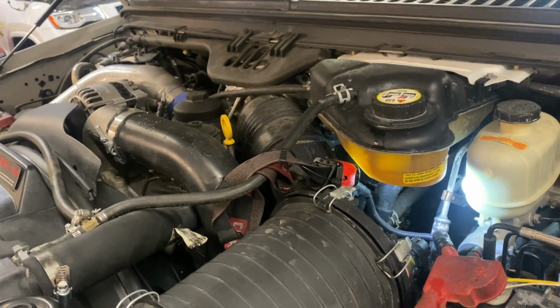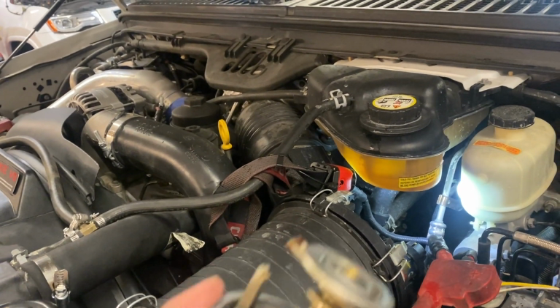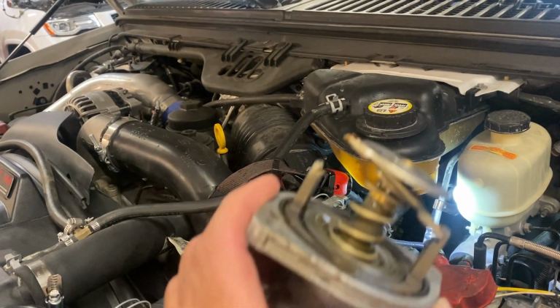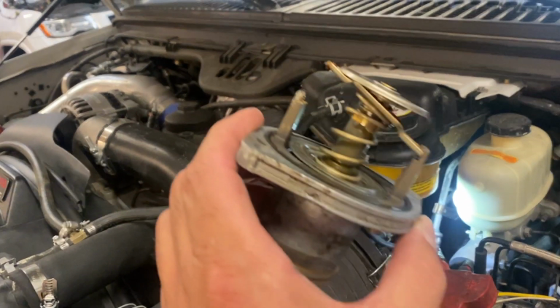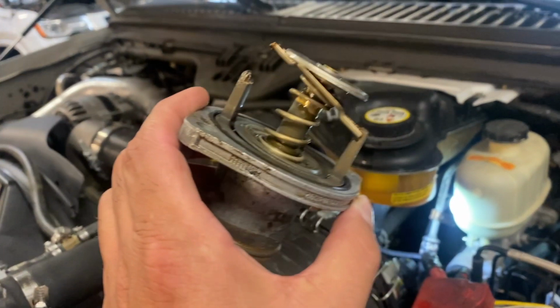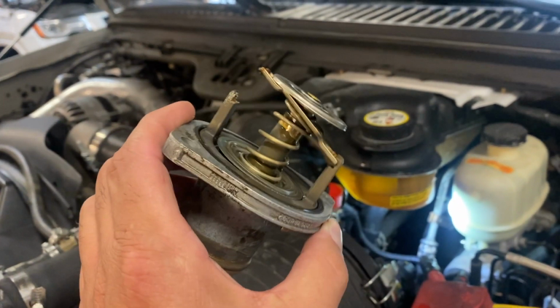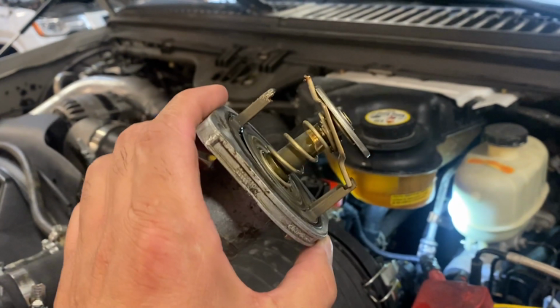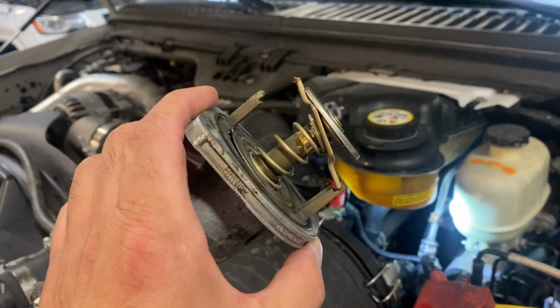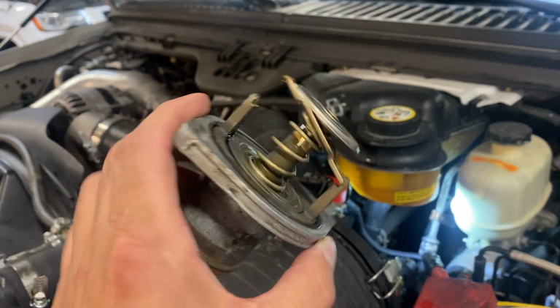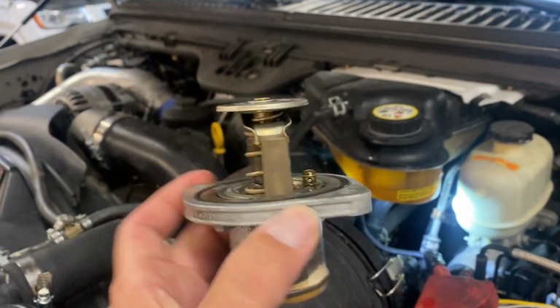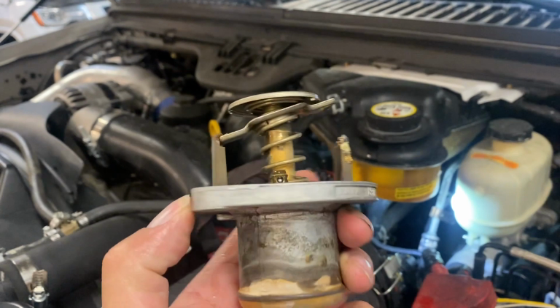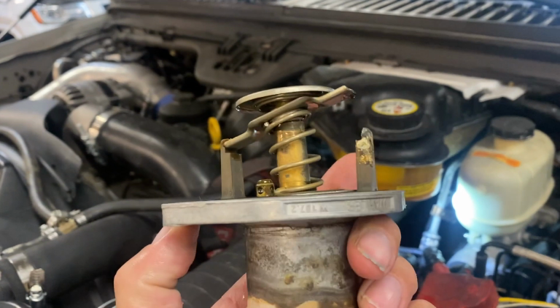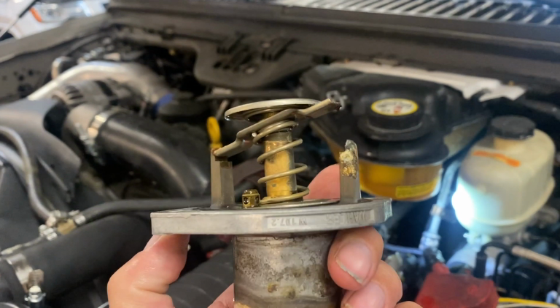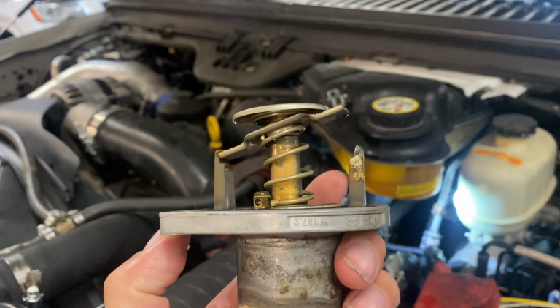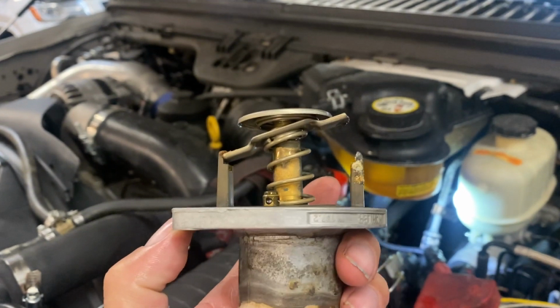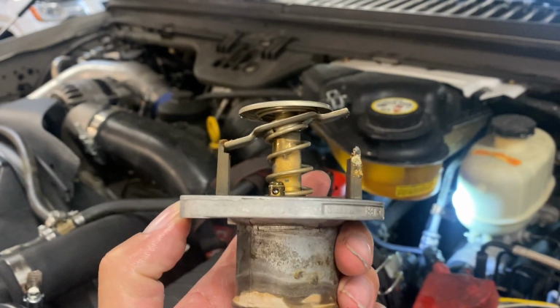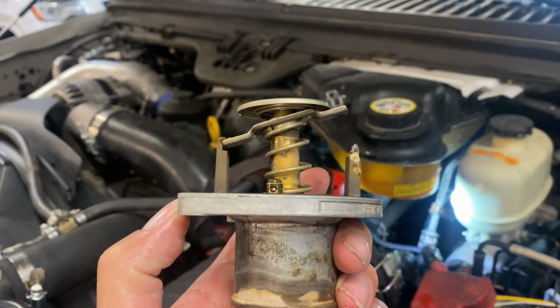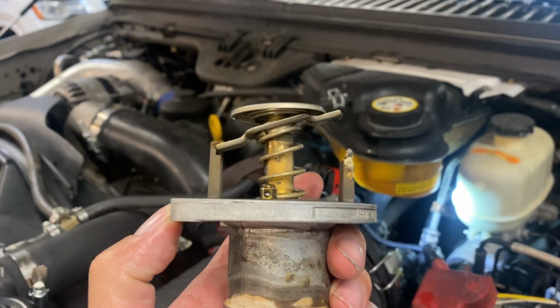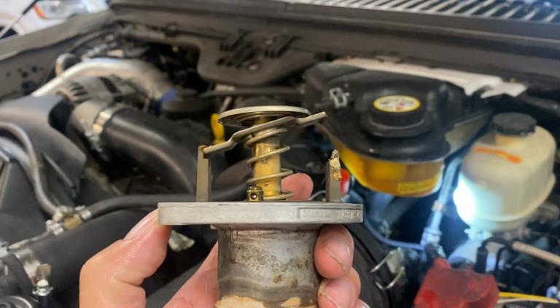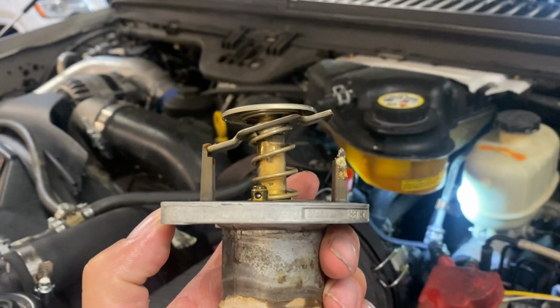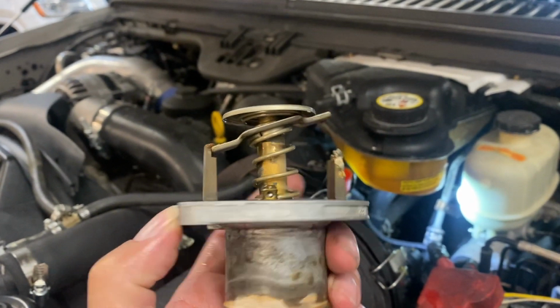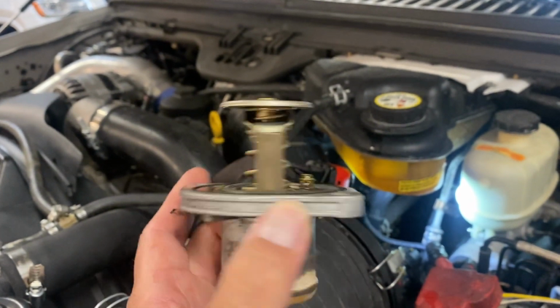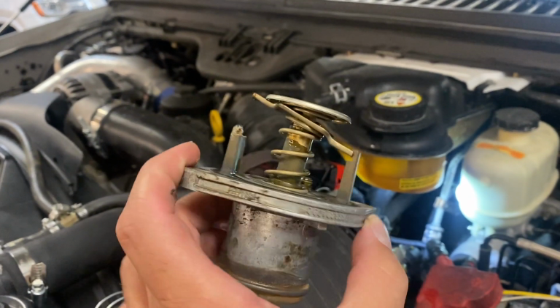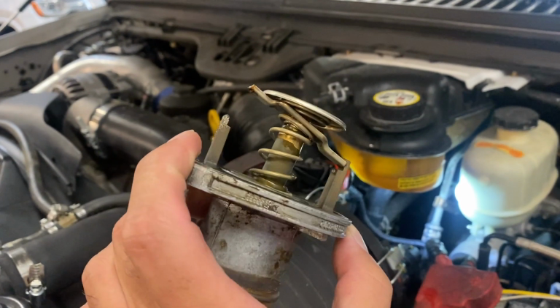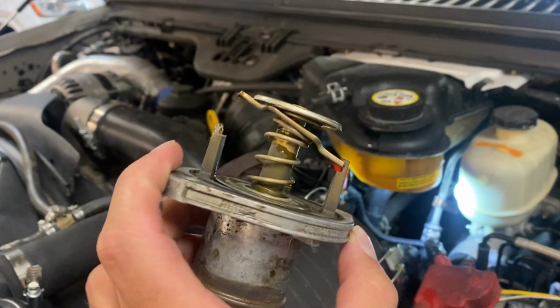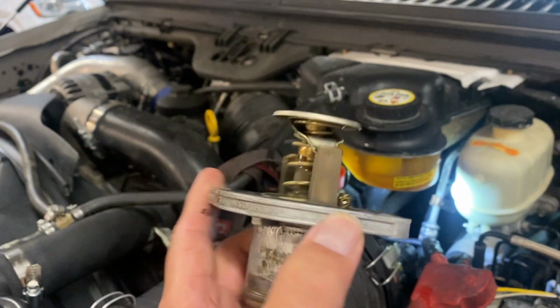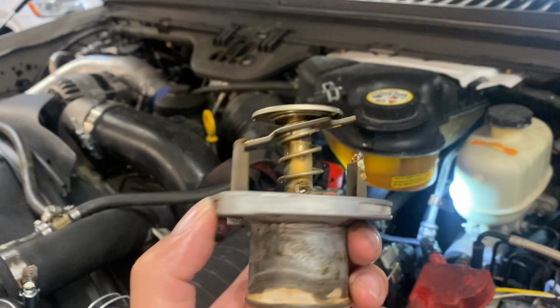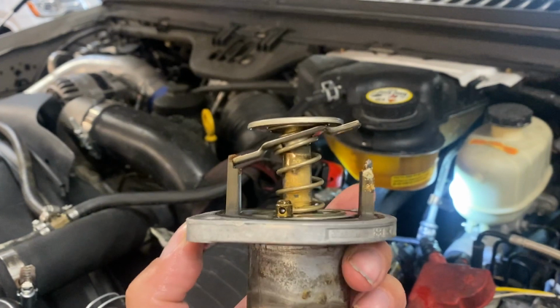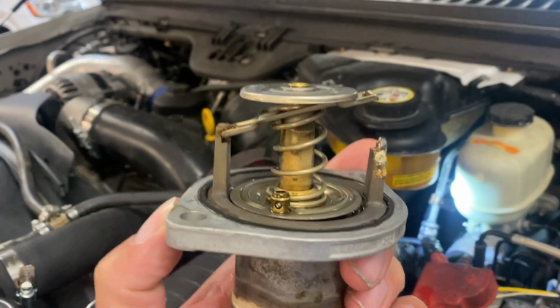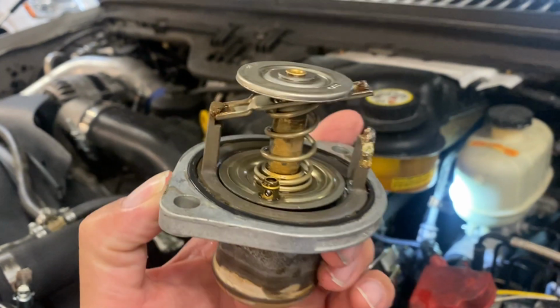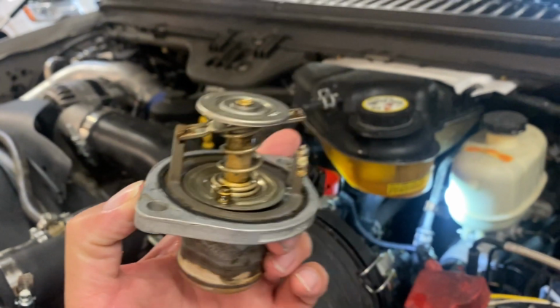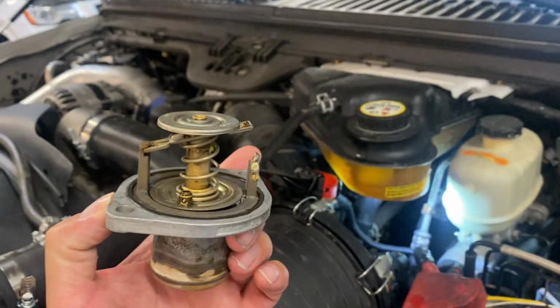Take a look at this — this was my thermostat here on this truck. The temperature was all over; I wasn't maintaining. And my fuel economy has been dropping through time.